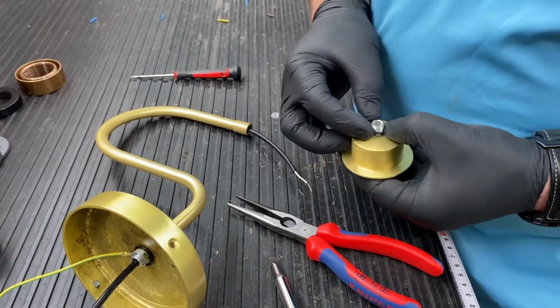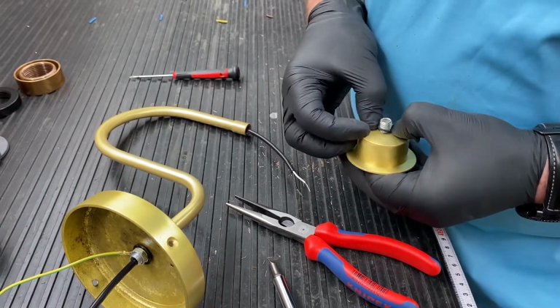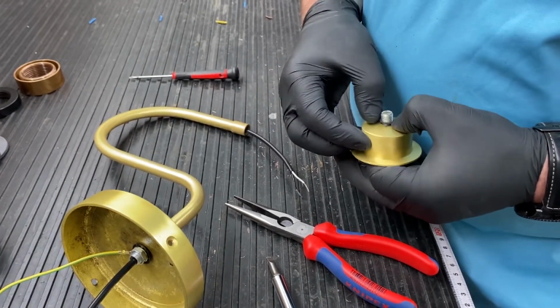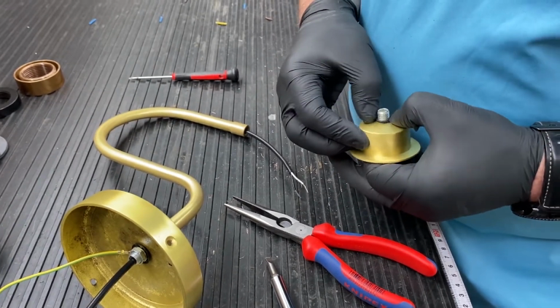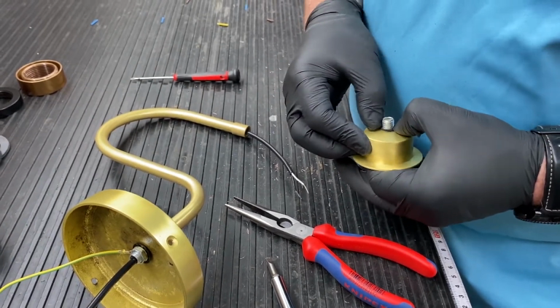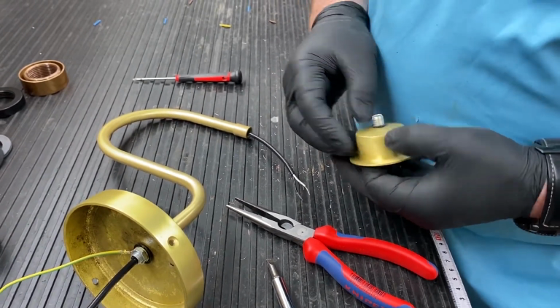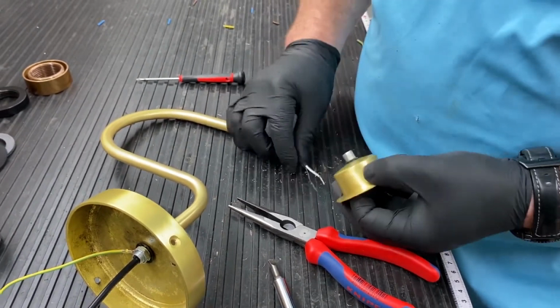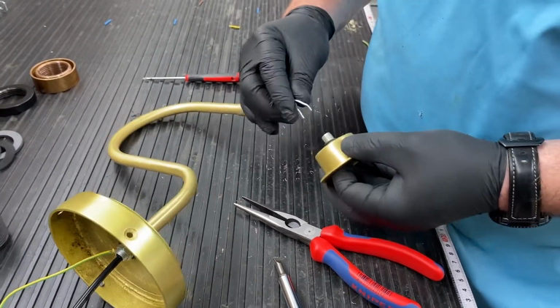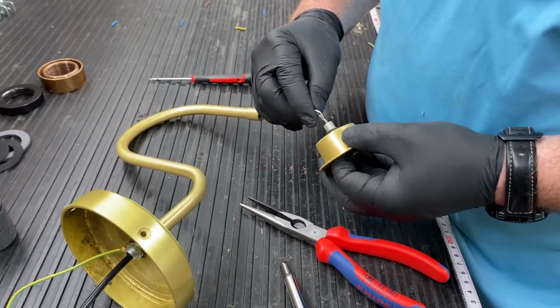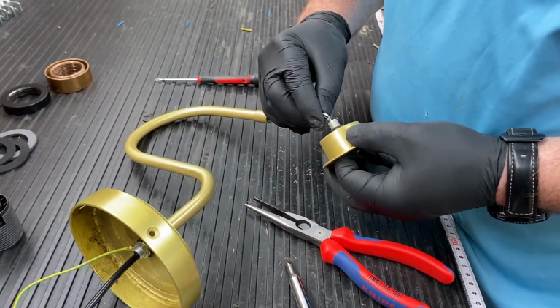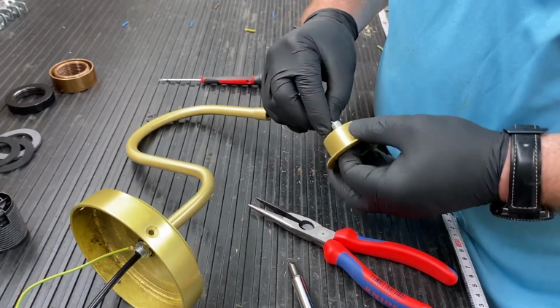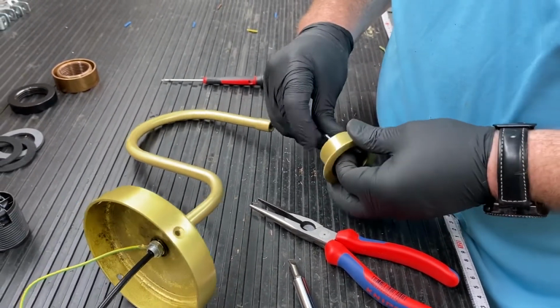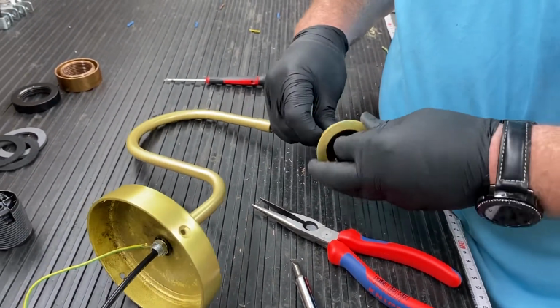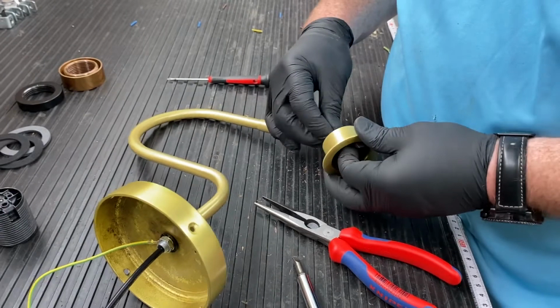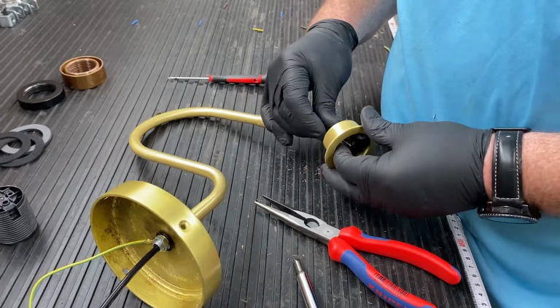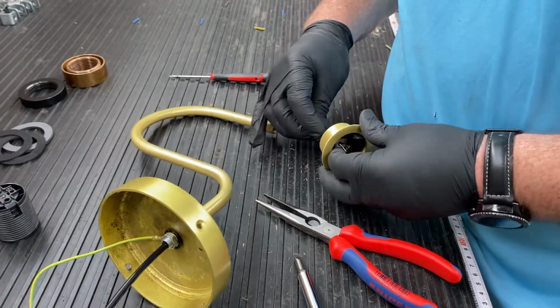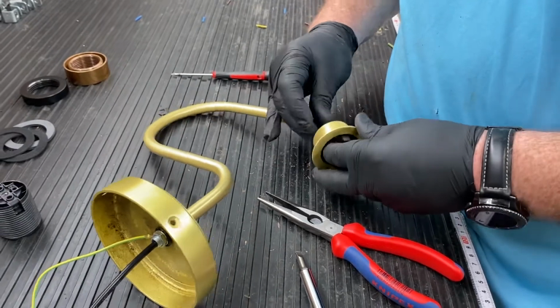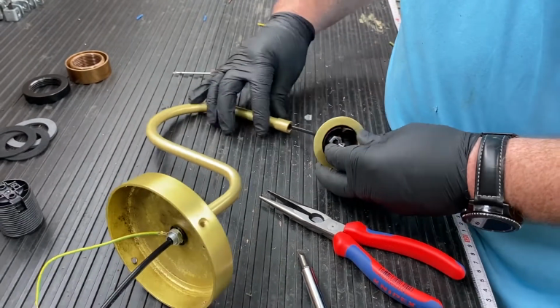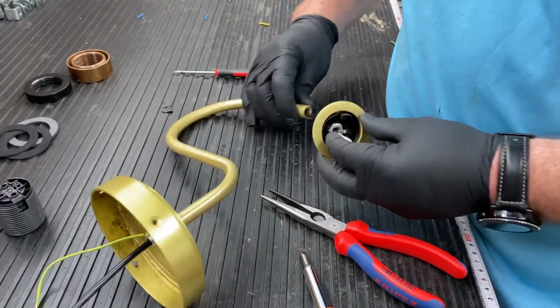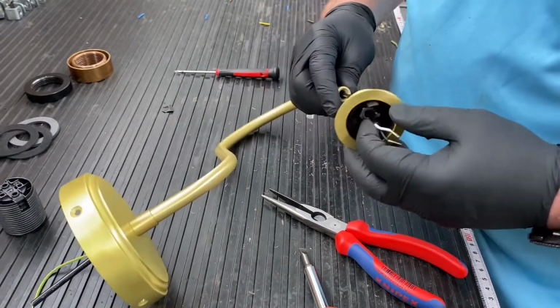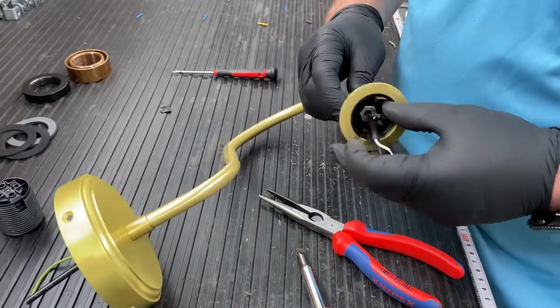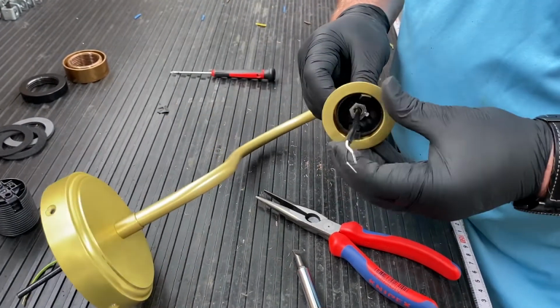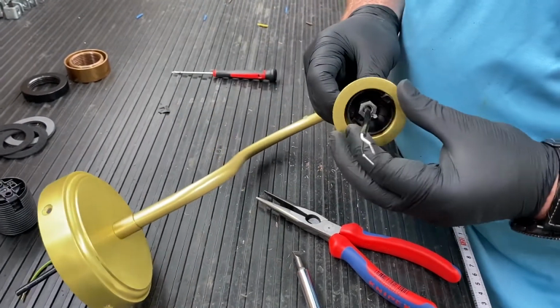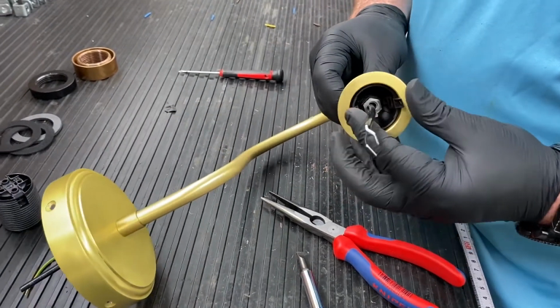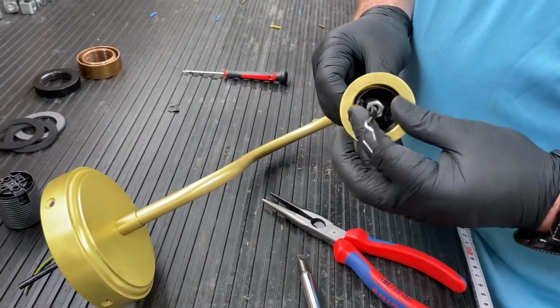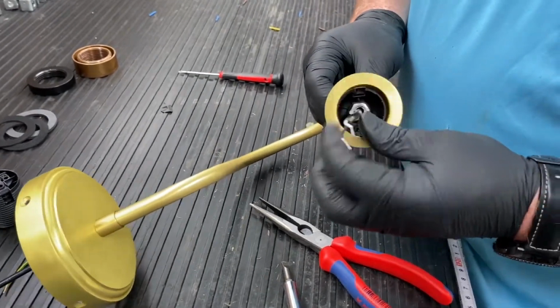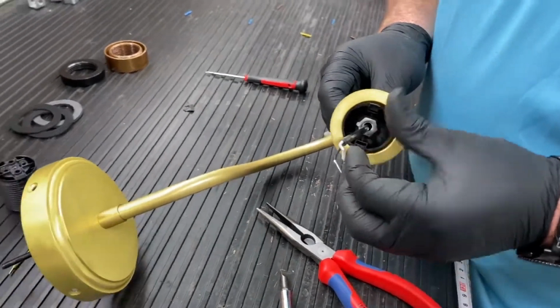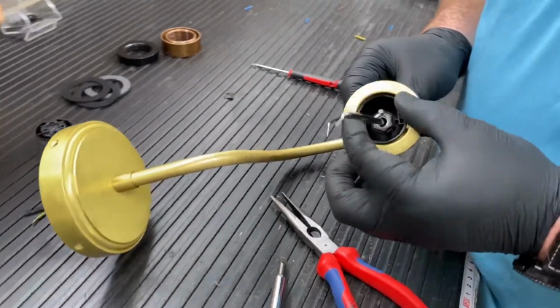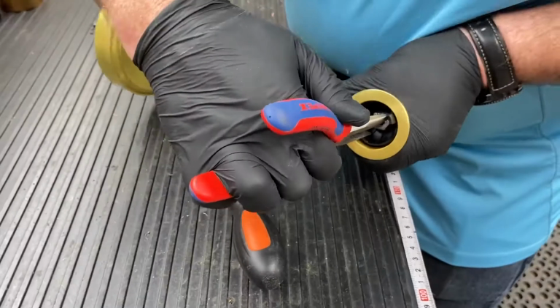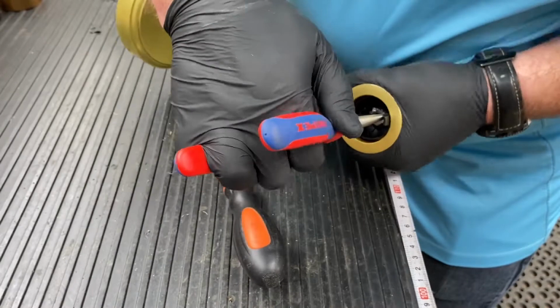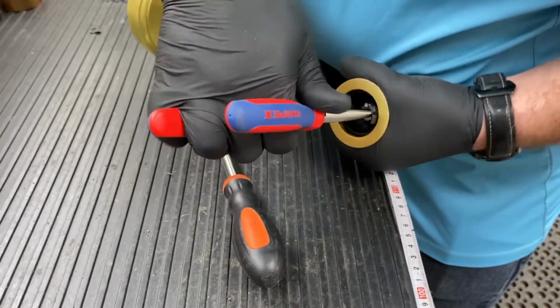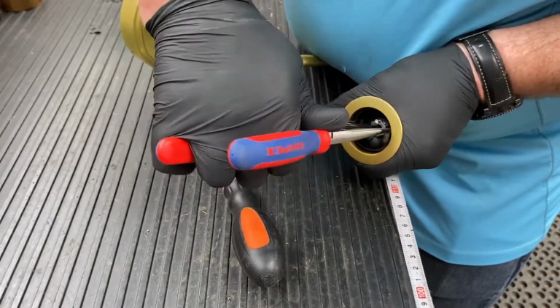Put the base of the lamp holder through the cap and put the O-ring onto the oil thread. Screw this onto the arm and secure the grub screw.